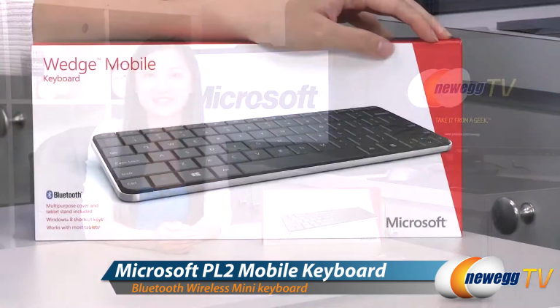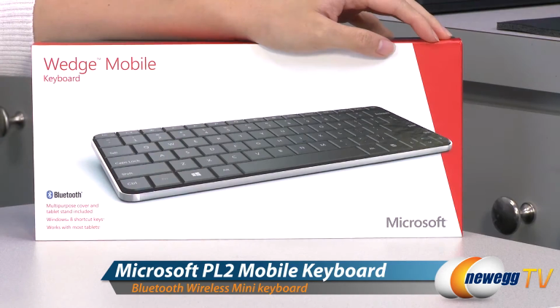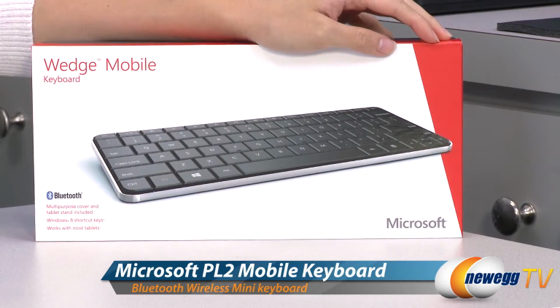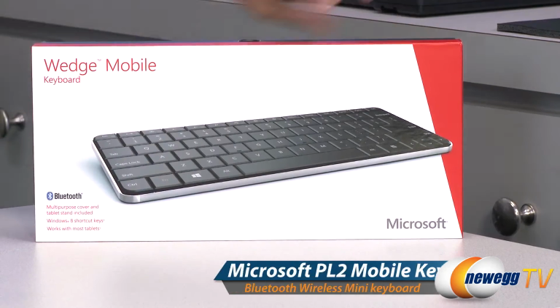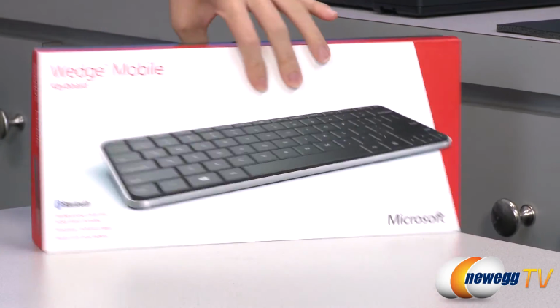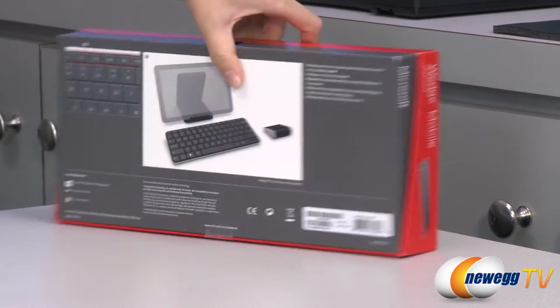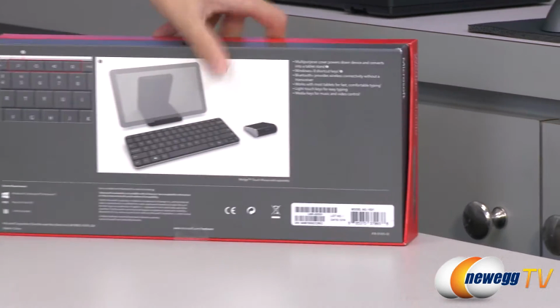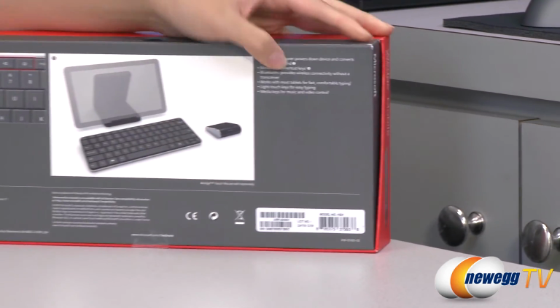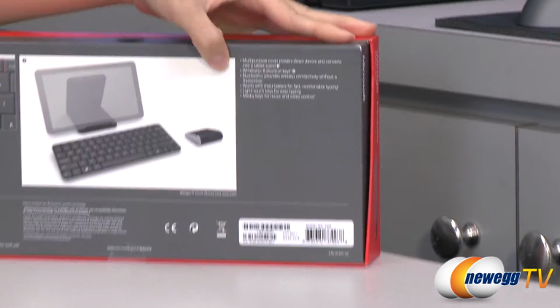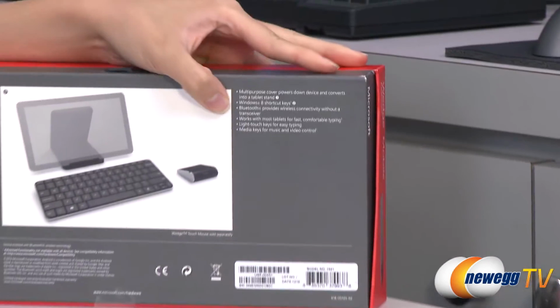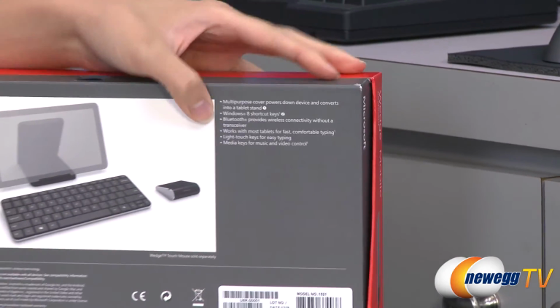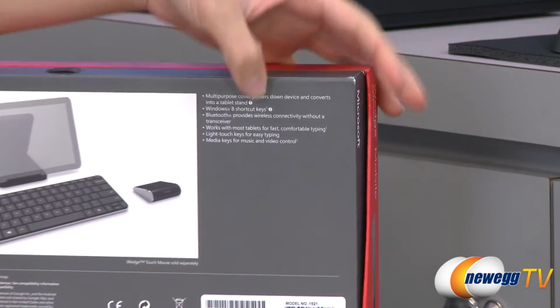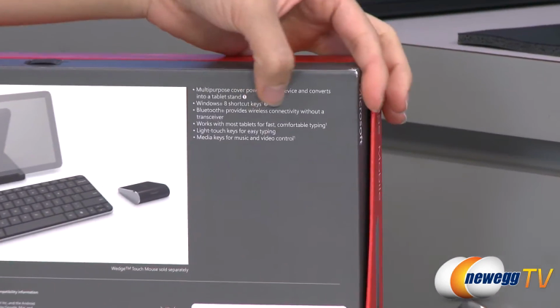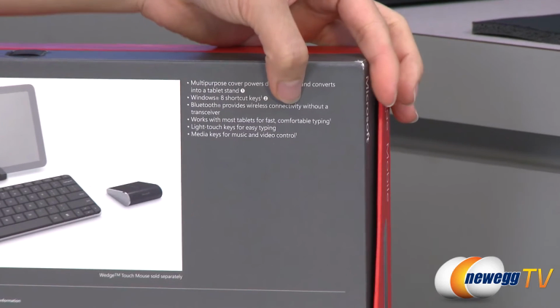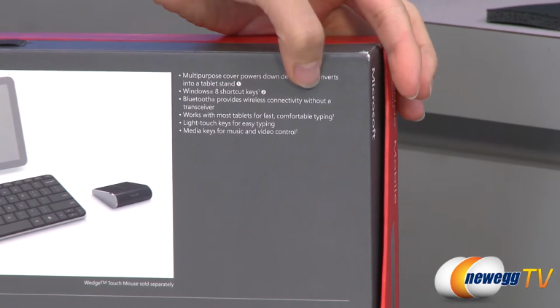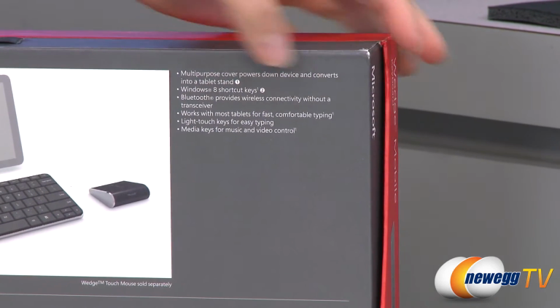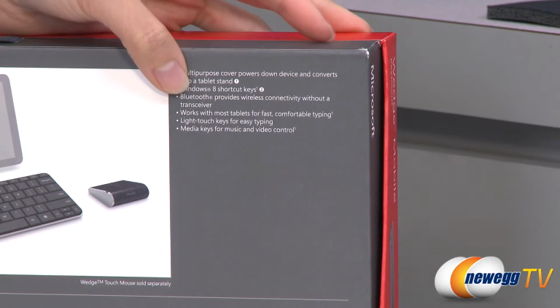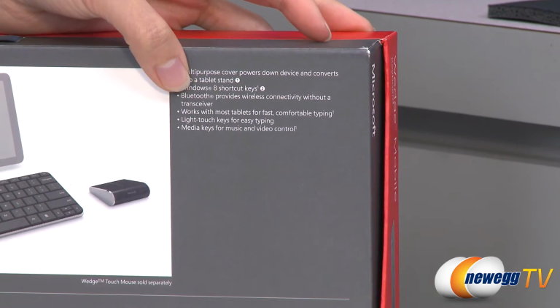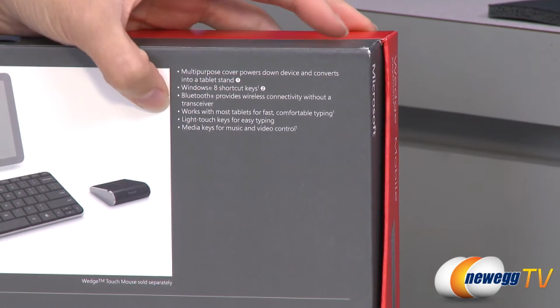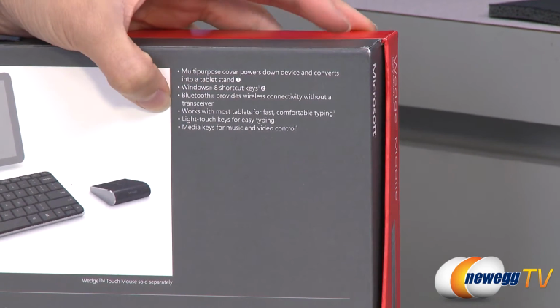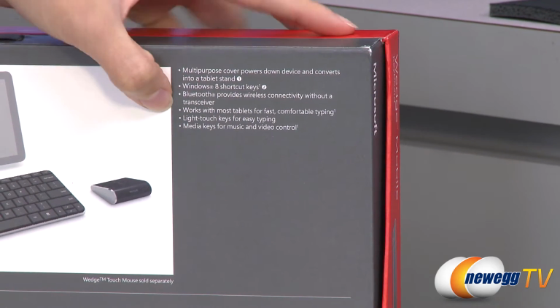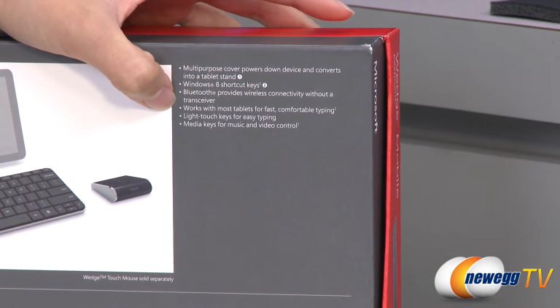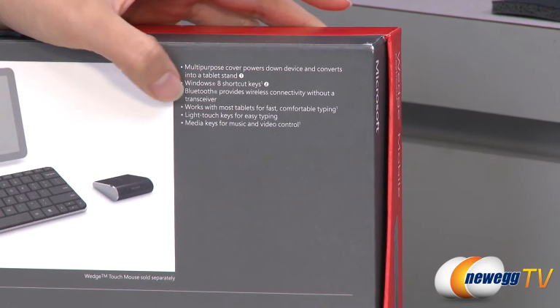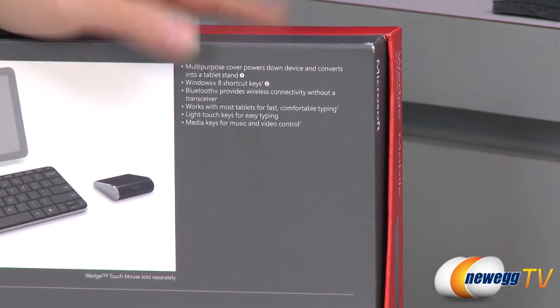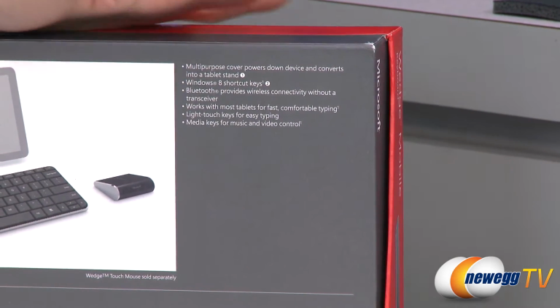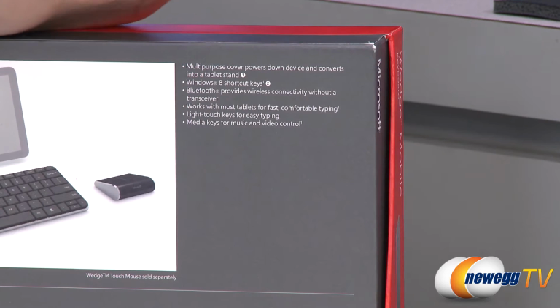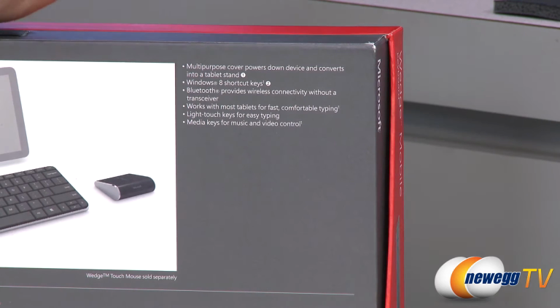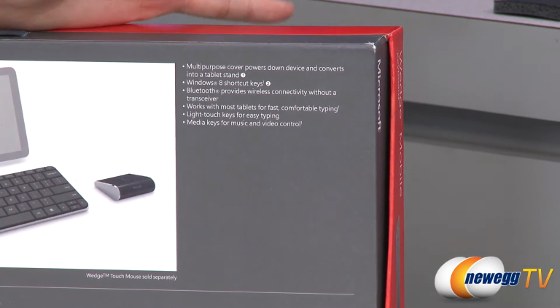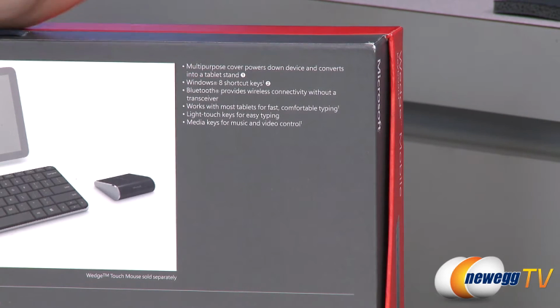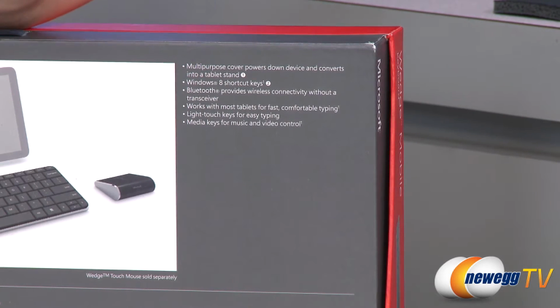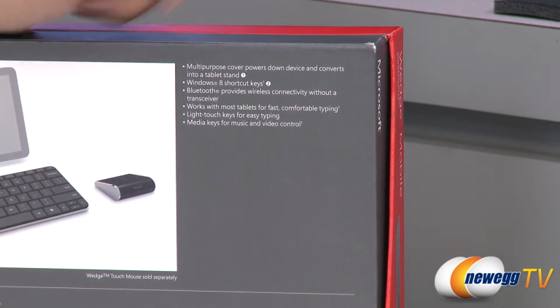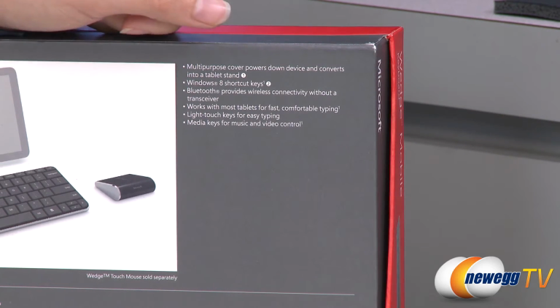A couple things I want to note before getting into the box. It does use Bluetooth technology which provides wireless connectivity without a transceiver, and it's designed for Windows 7 and 8 tablet users, but it's also compatible with iPad and Android devices.